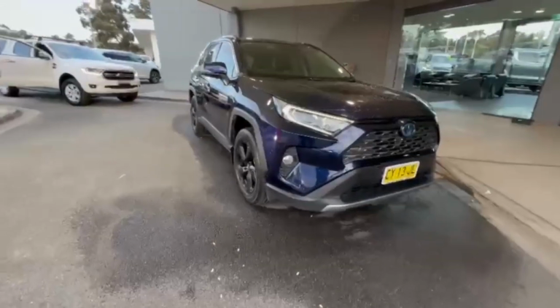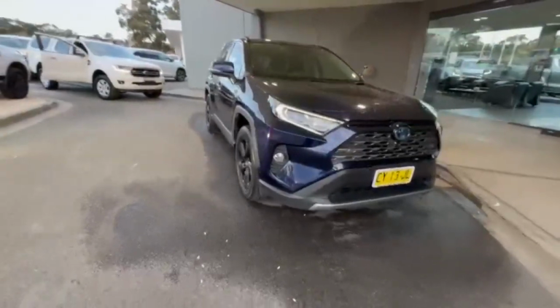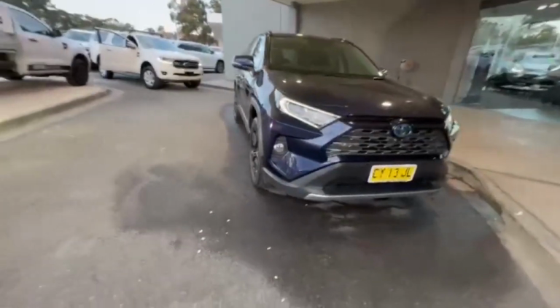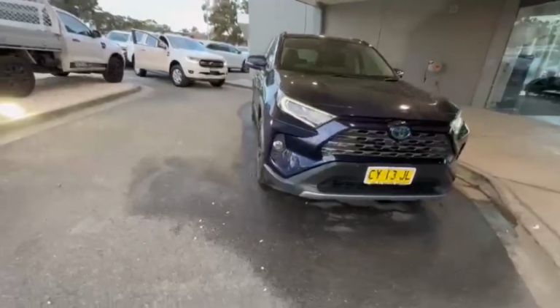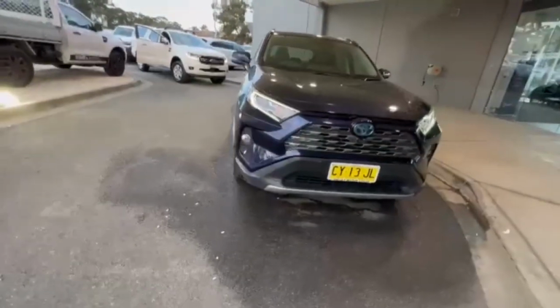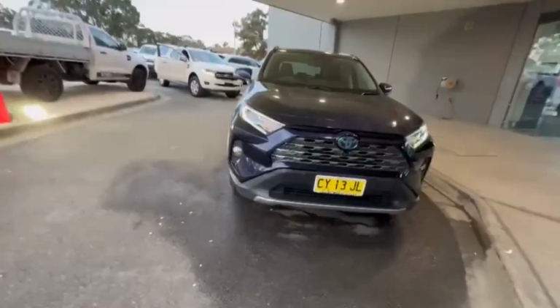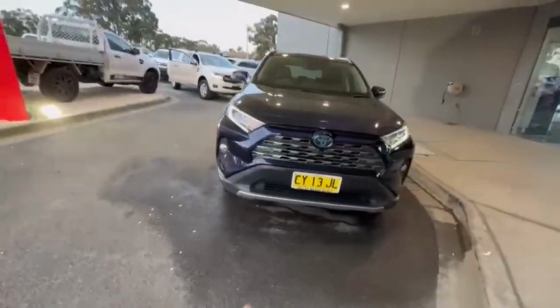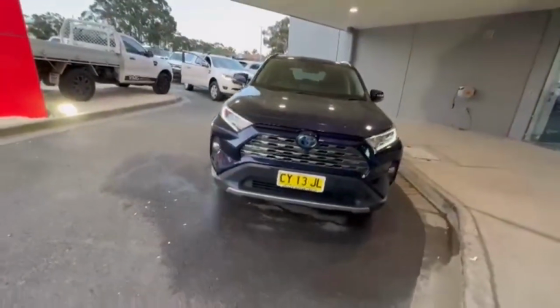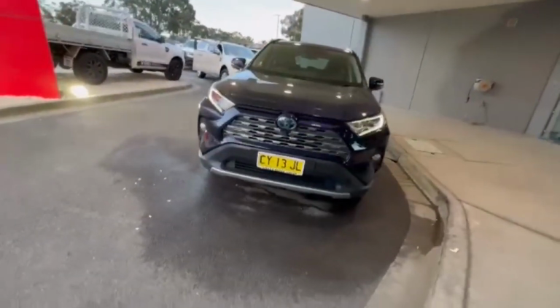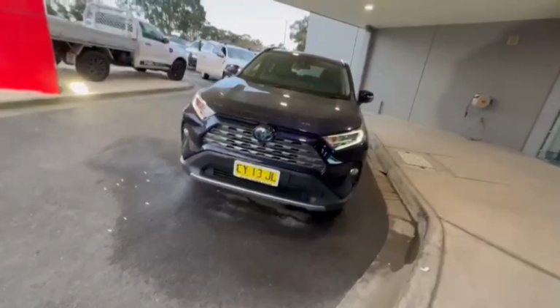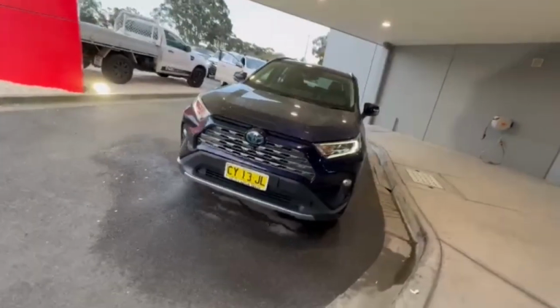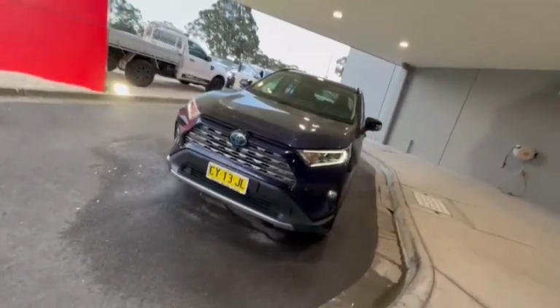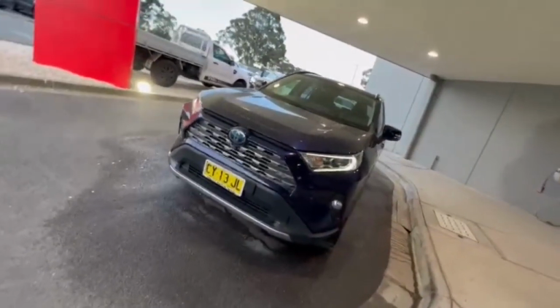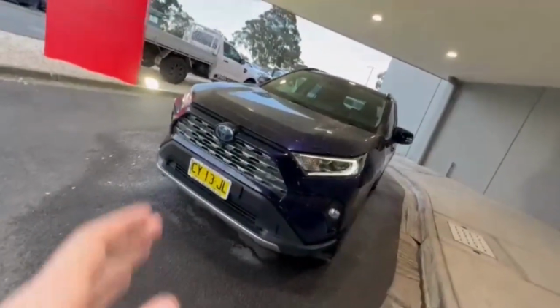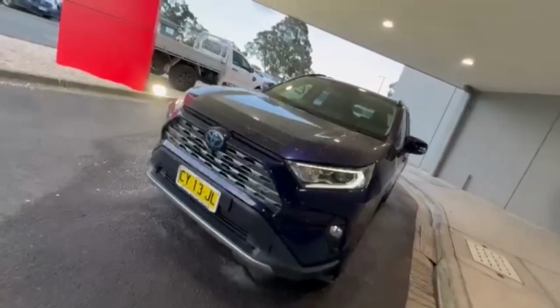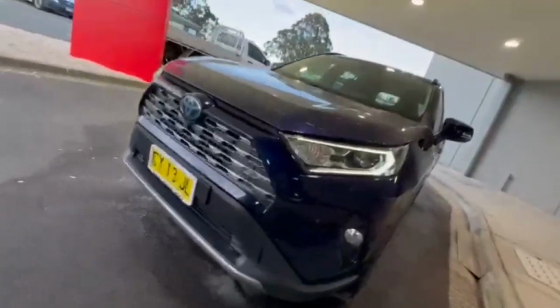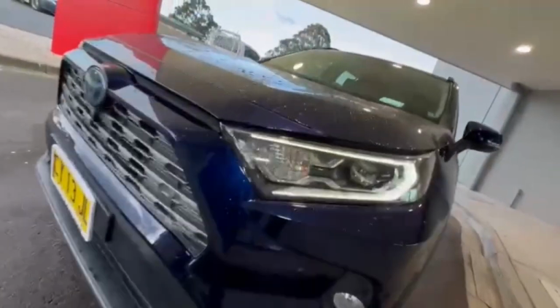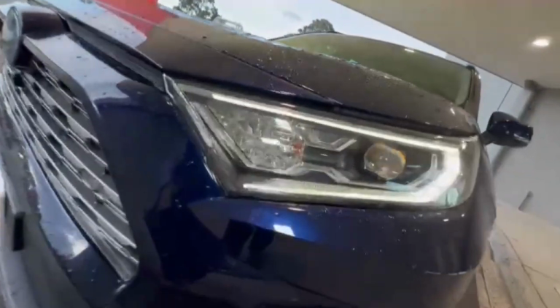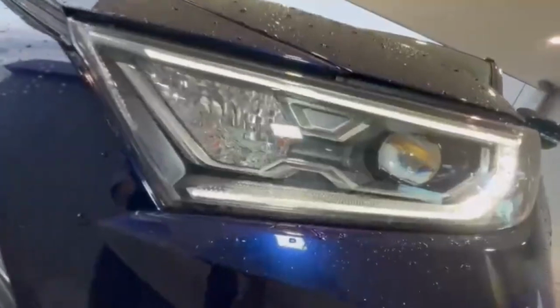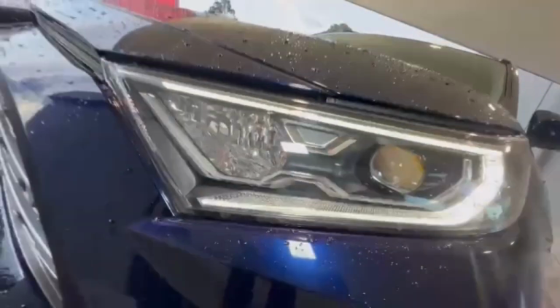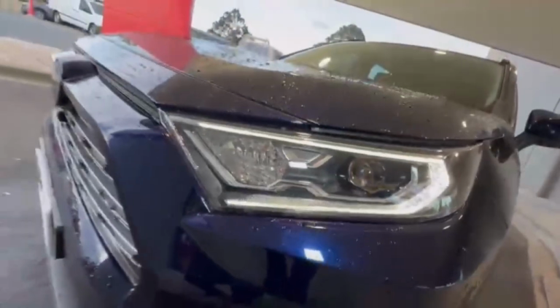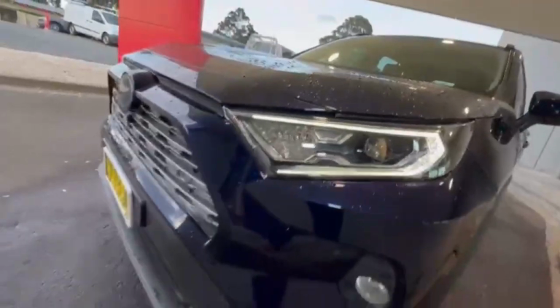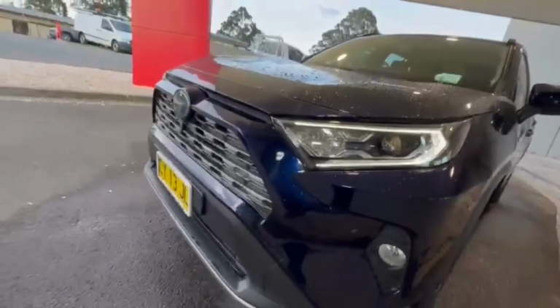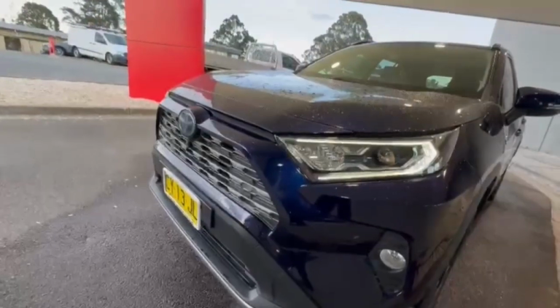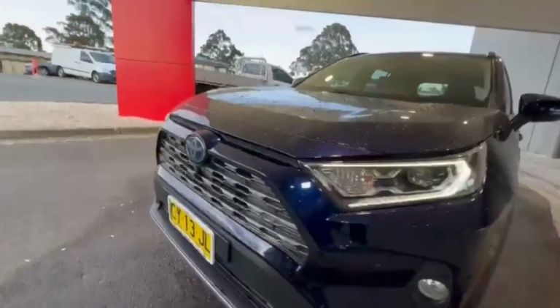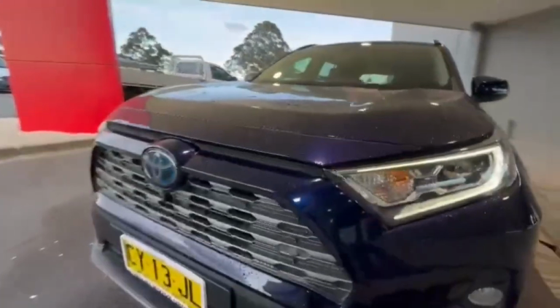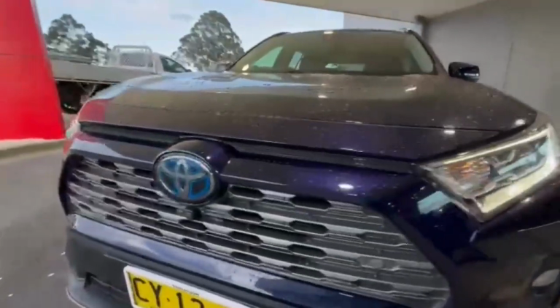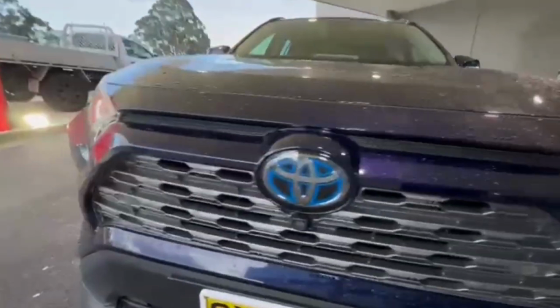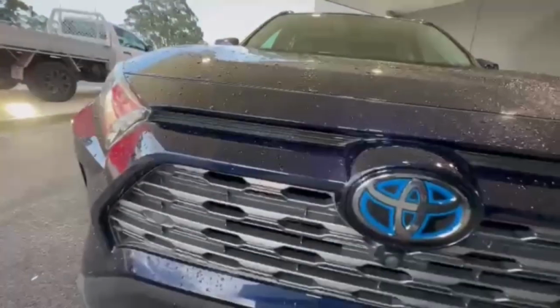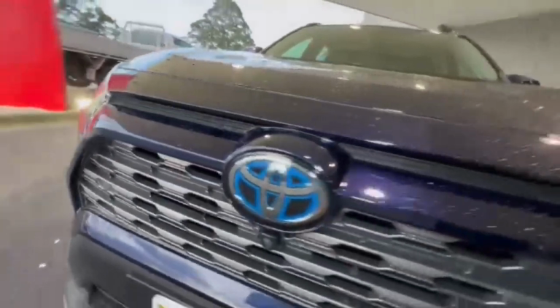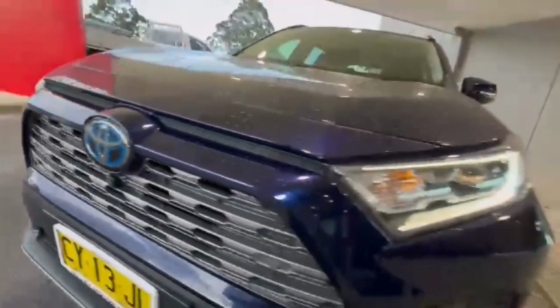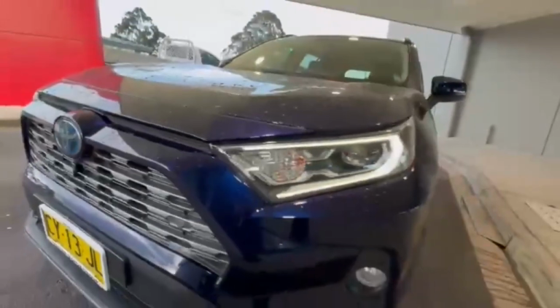G'day guys, thanks for checking out our just arrived 2020 Toyota RAV4 Cruiser Hybrid. At the front you have your projector style headlights, daytime running lights, front sensors, and it's really nice and tidy on the nose of the car.